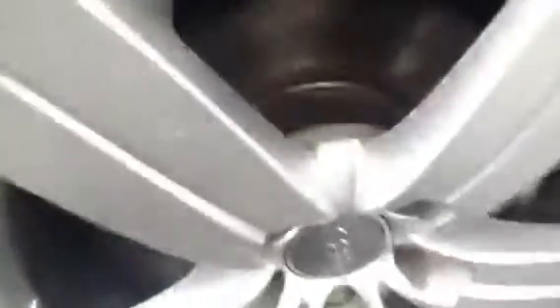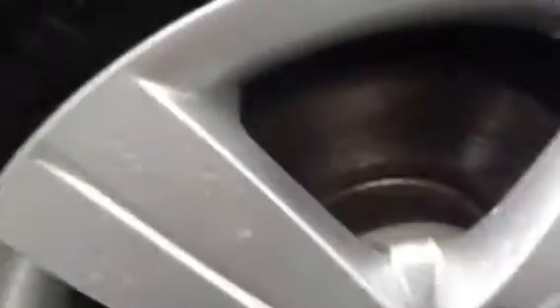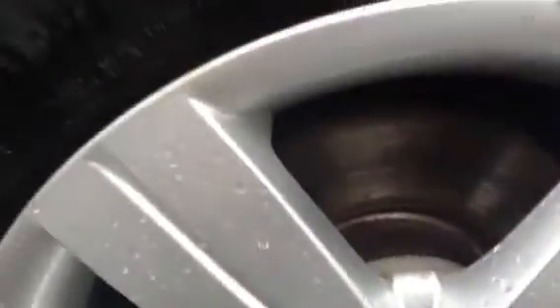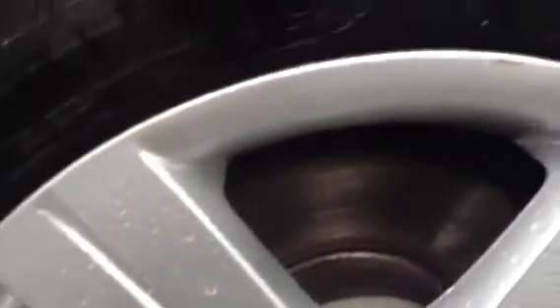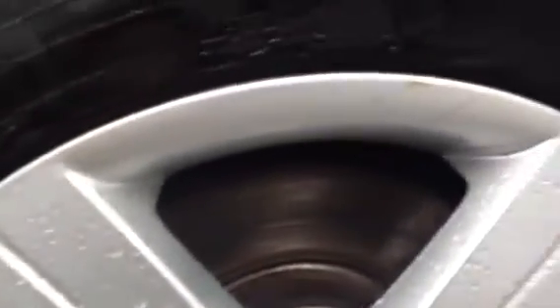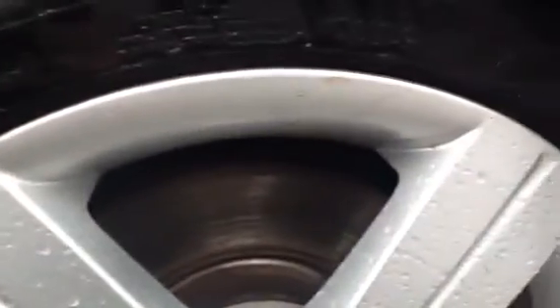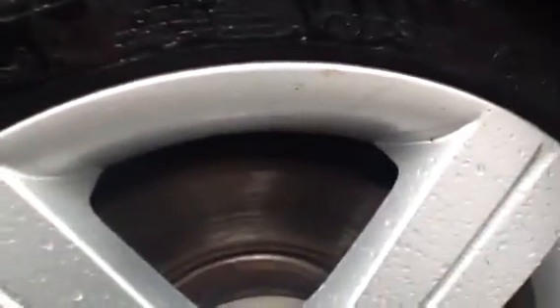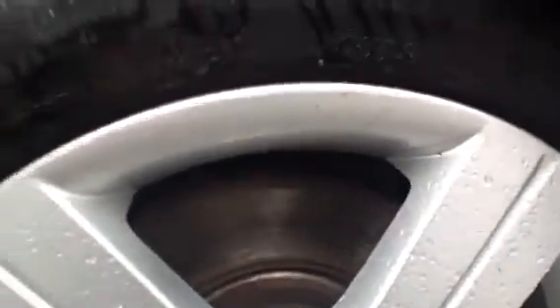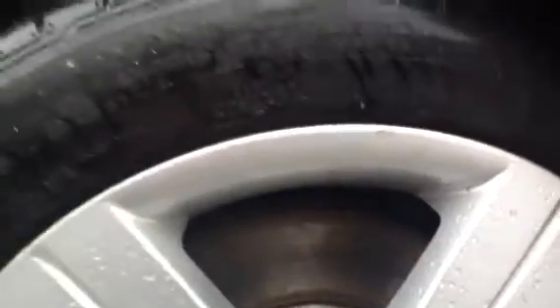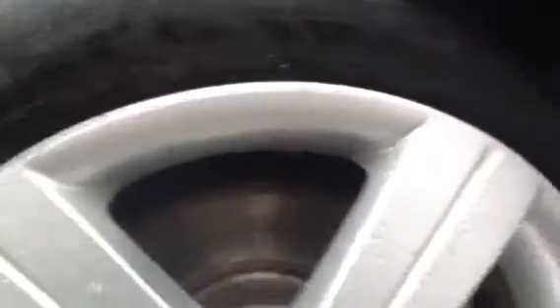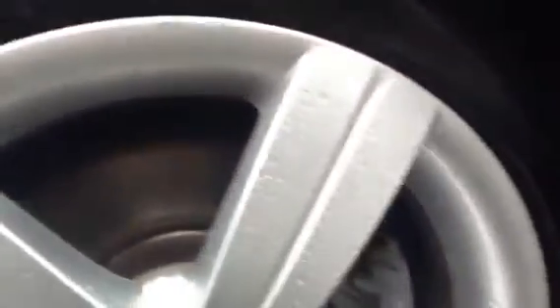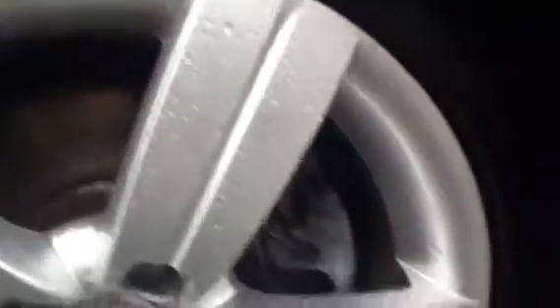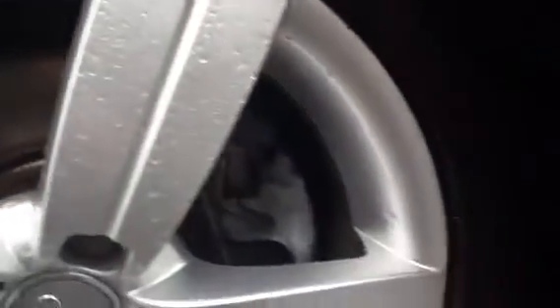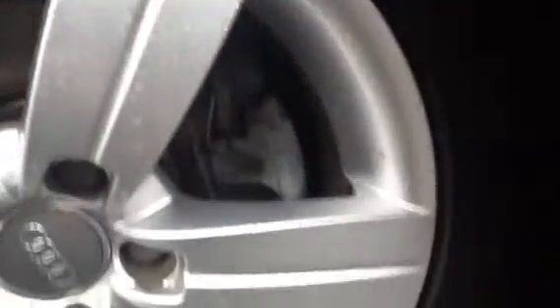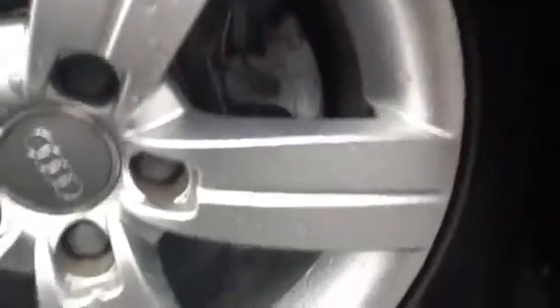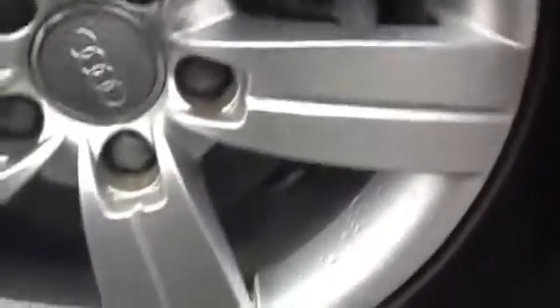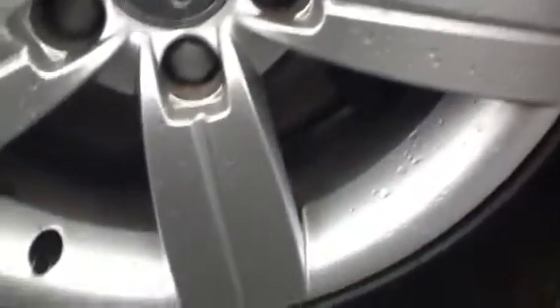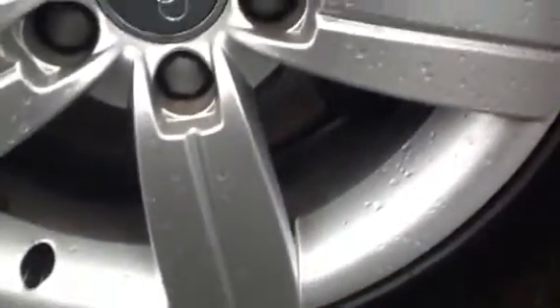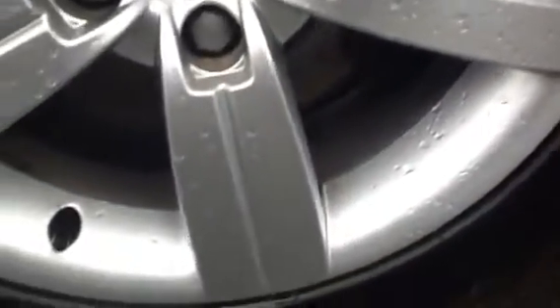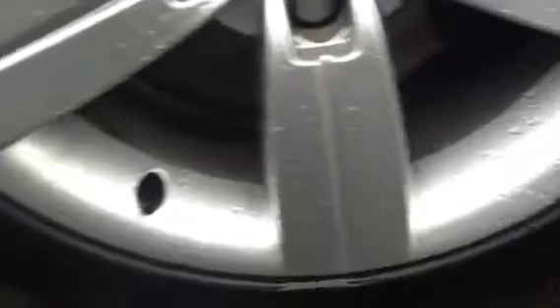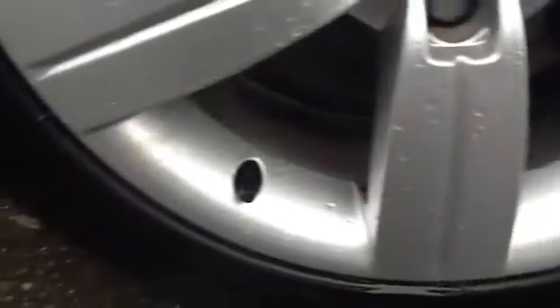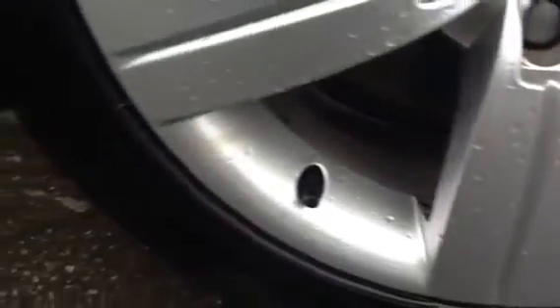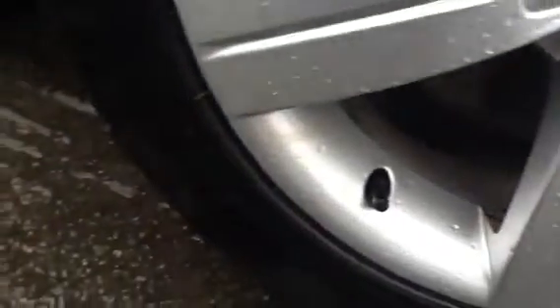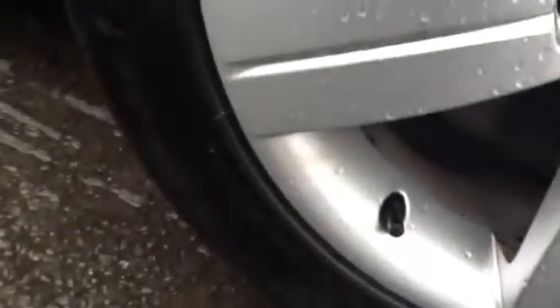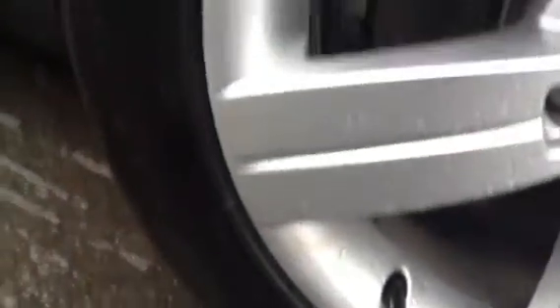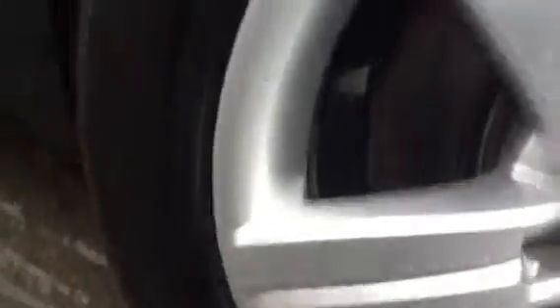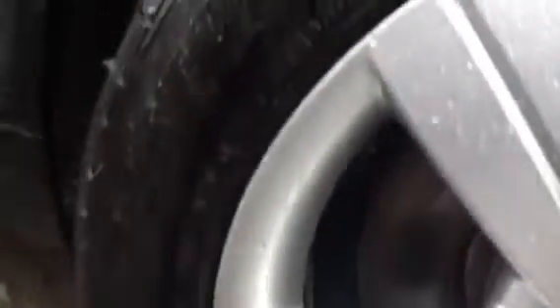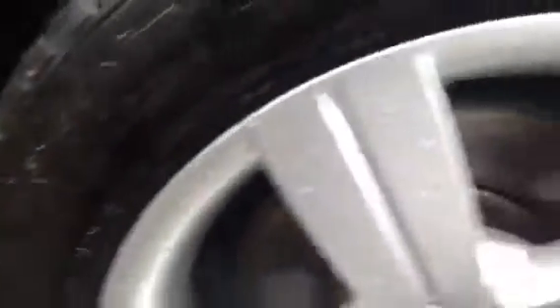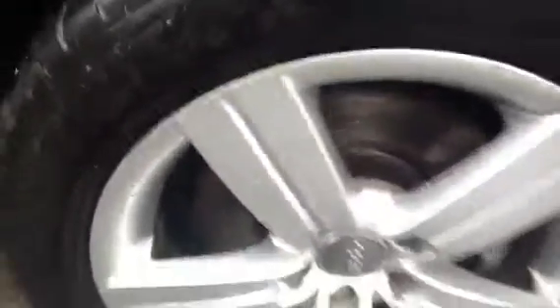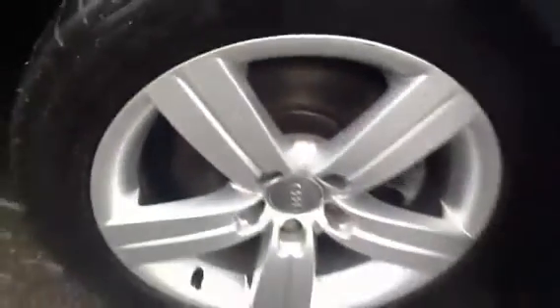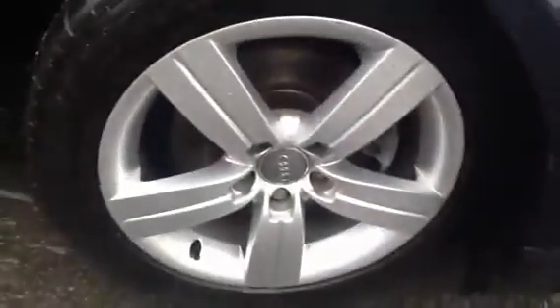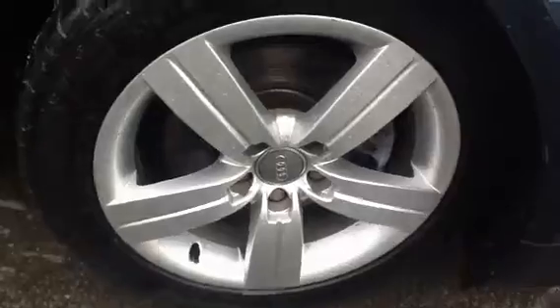Looking at the wheel itself, it is very wet, so it's quite hard to see. It appears to be in quite good condition. Couldn't see any signs of any curbing at all. There's a few little nicks here and there, but overall, nice condition.